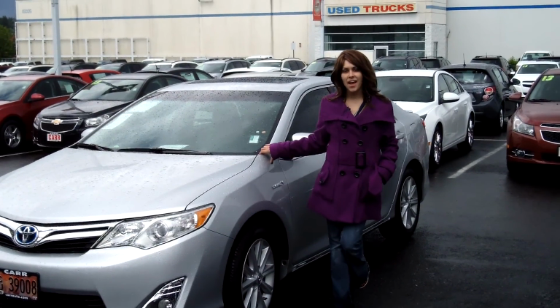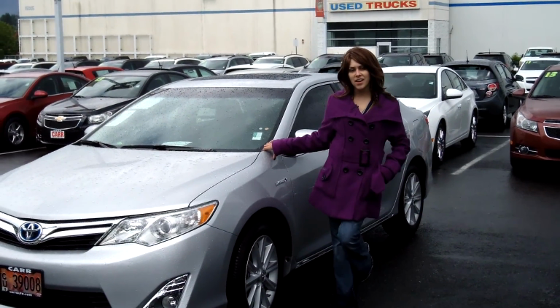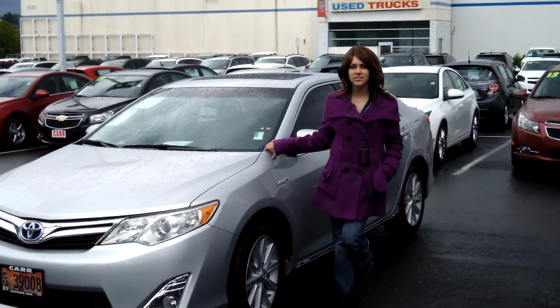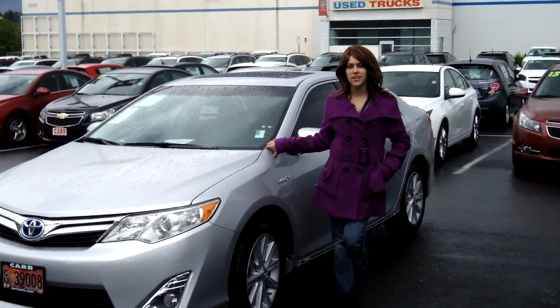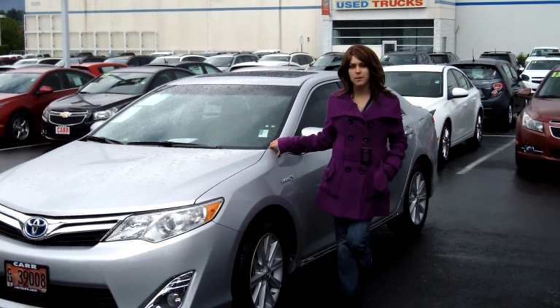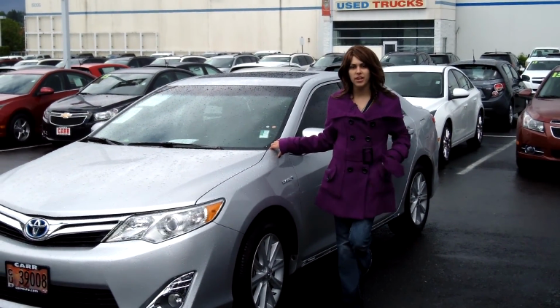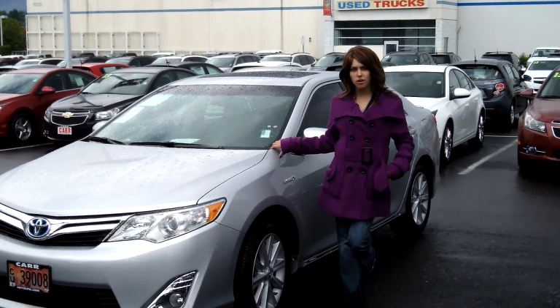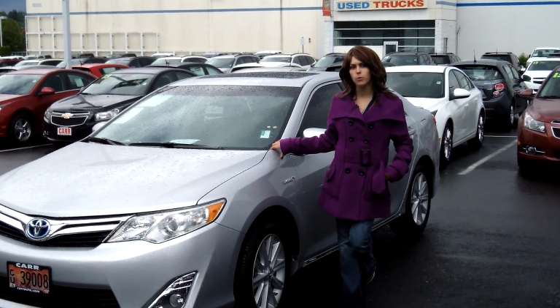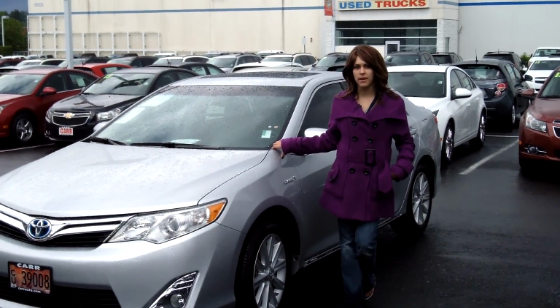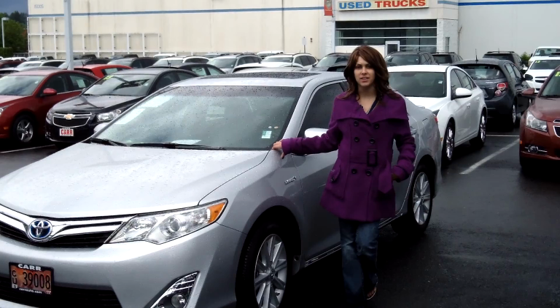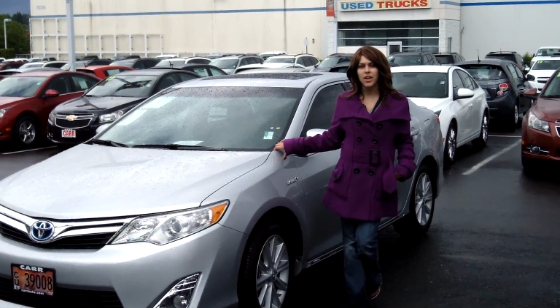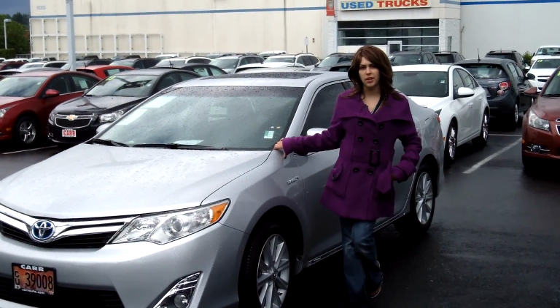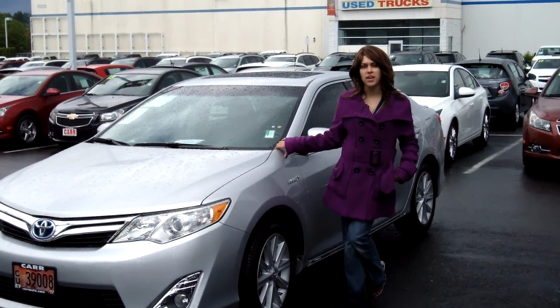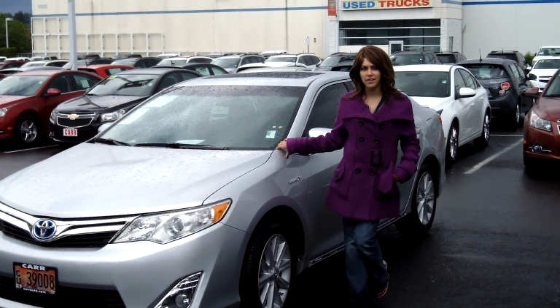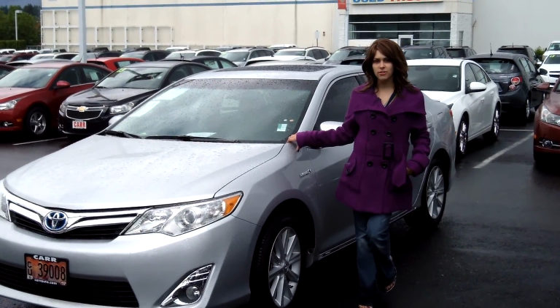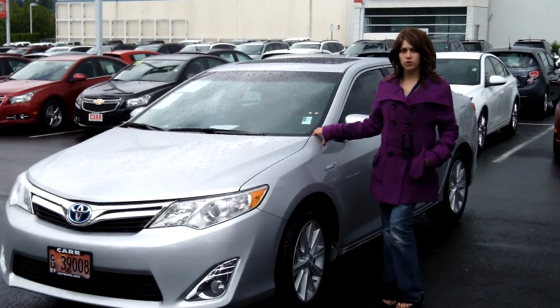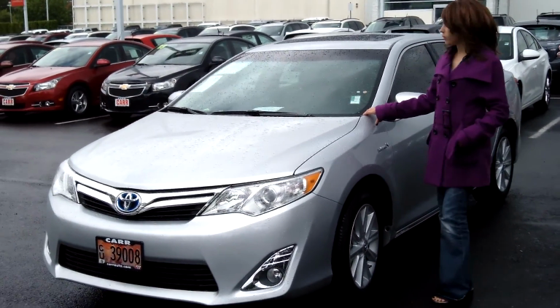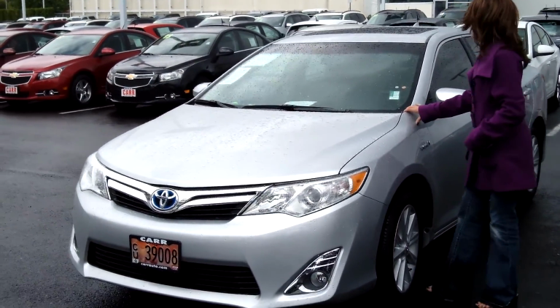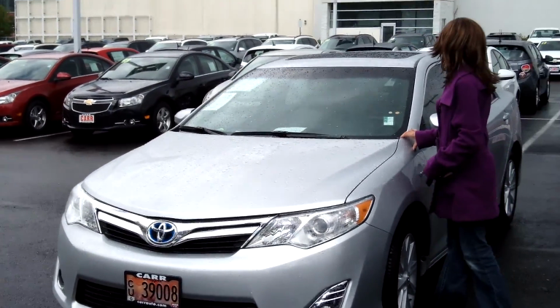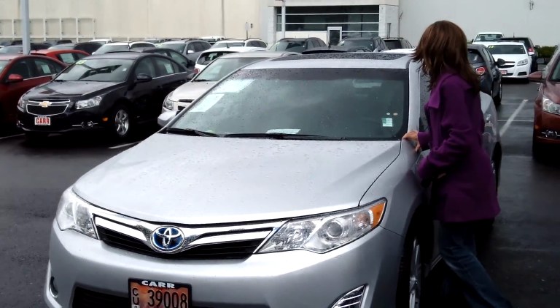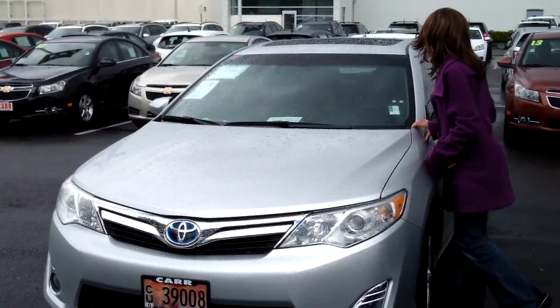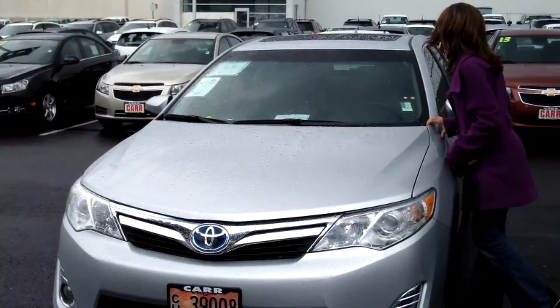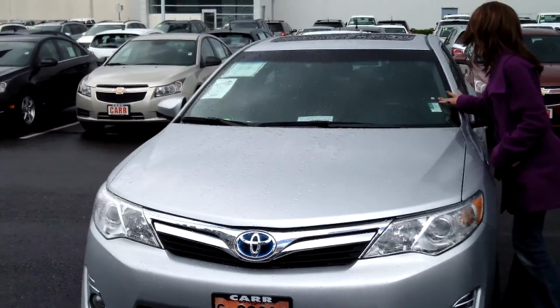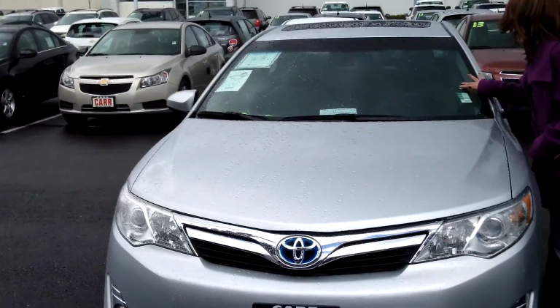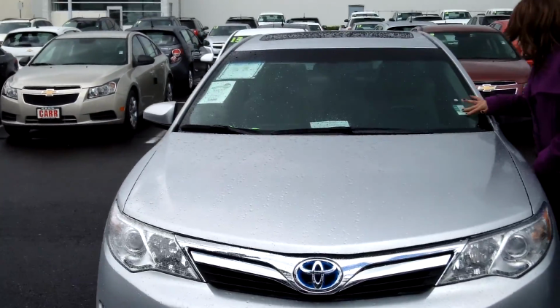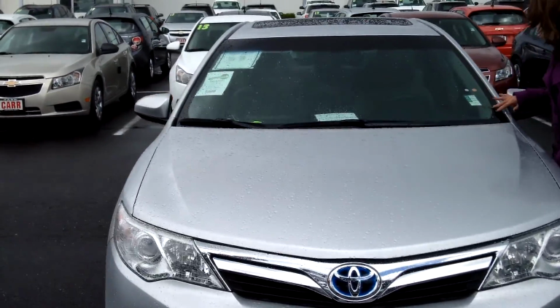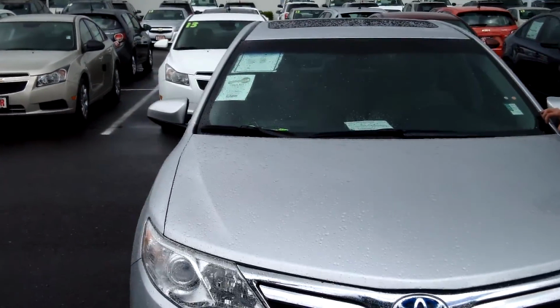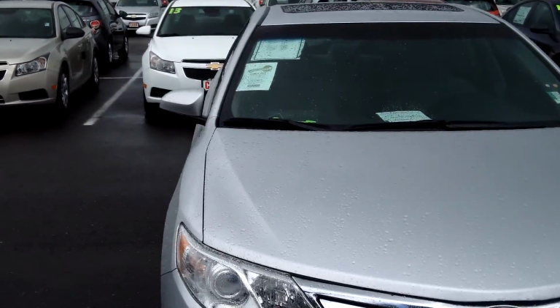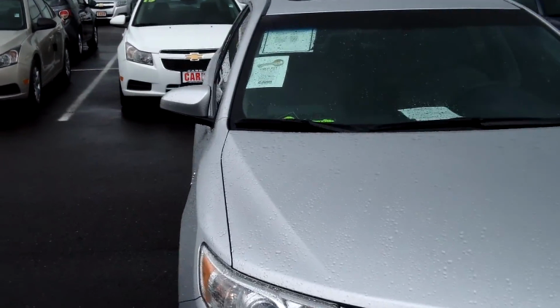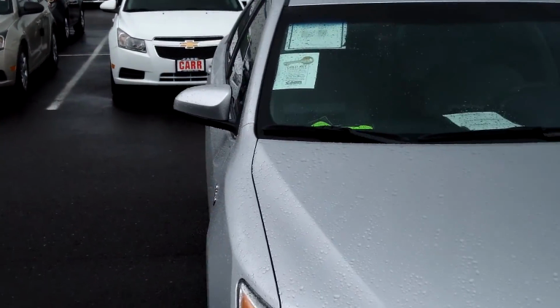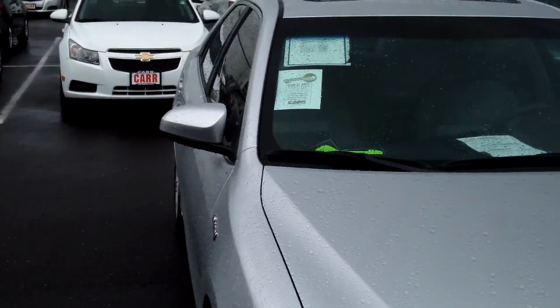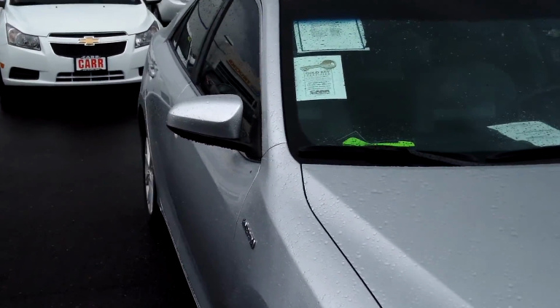Hey guys, this is Annalise. I am down here at Car Chevy World in Beaverton. Thank you for clicking on that link. This is your virtual tour for a 2012 Toyota Camry, stock number C139186A.